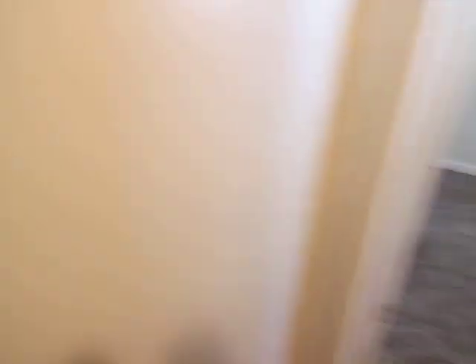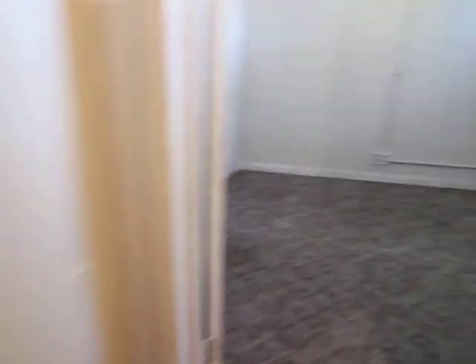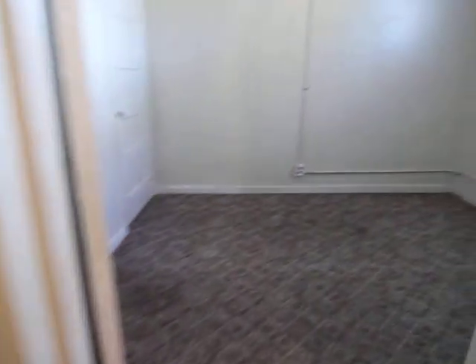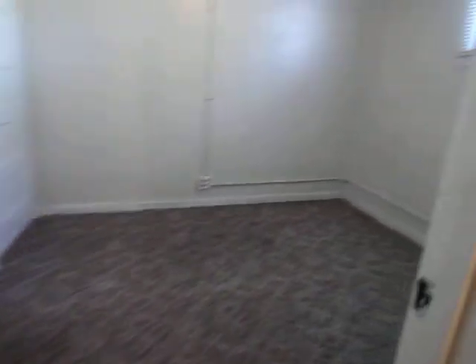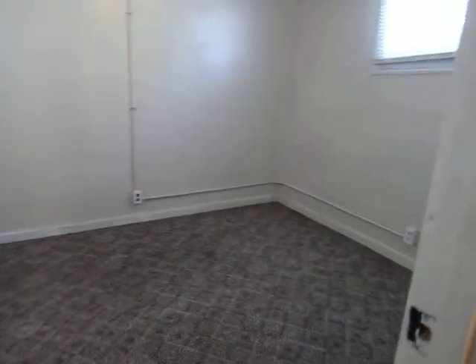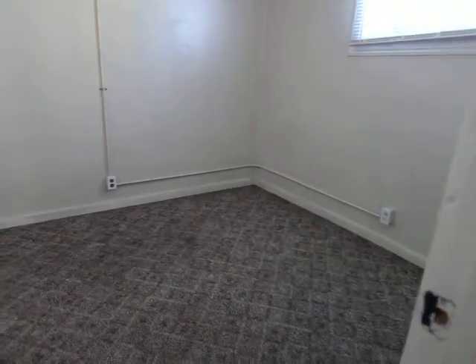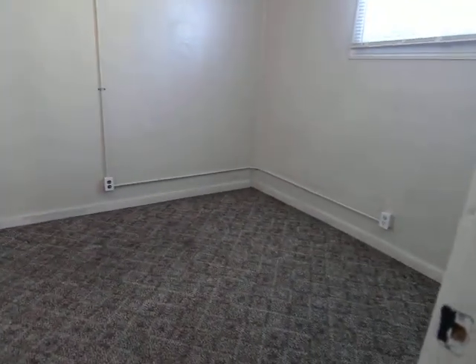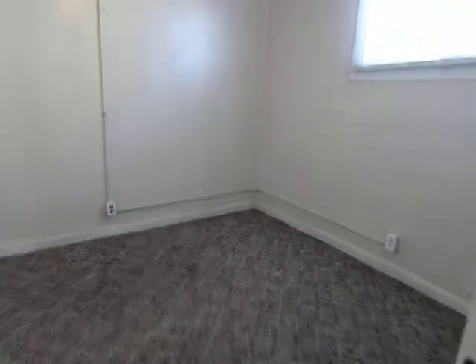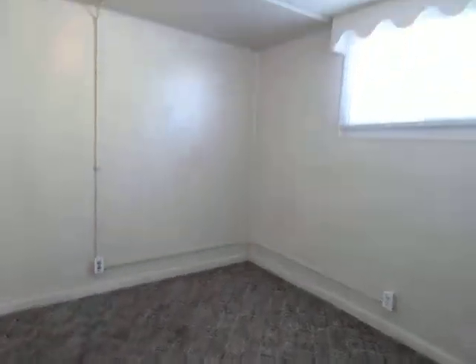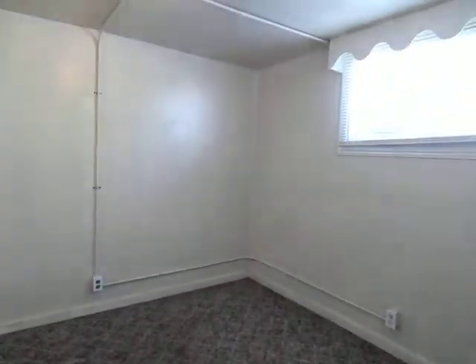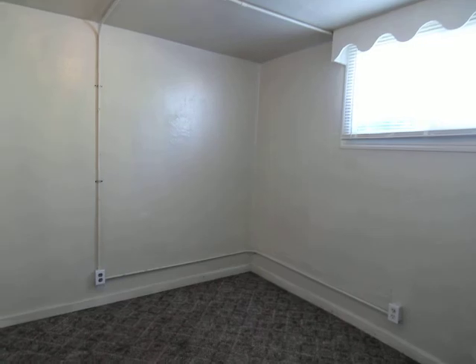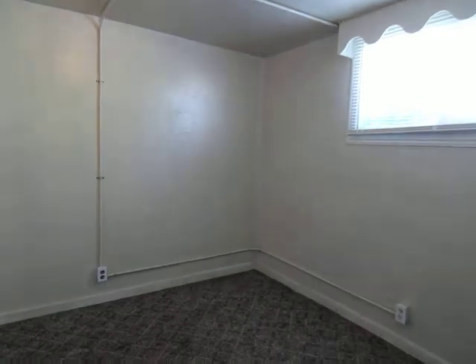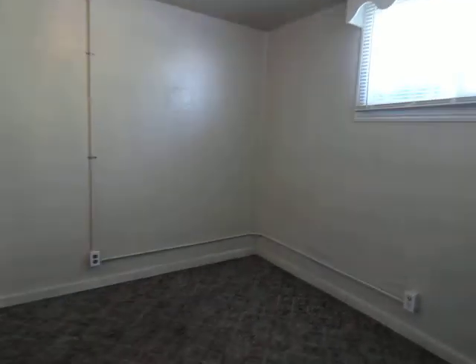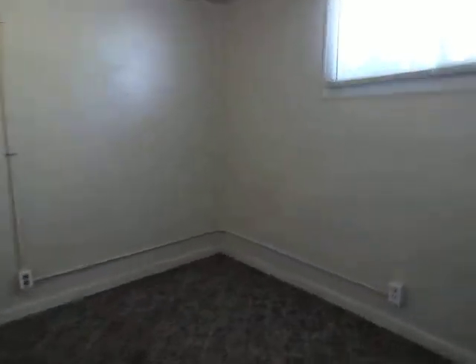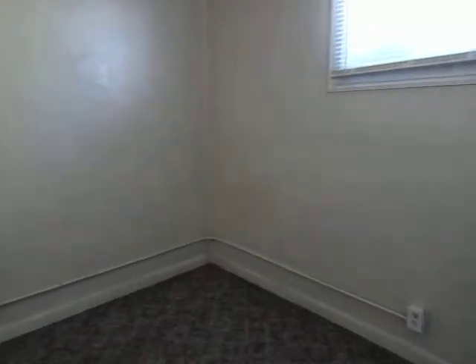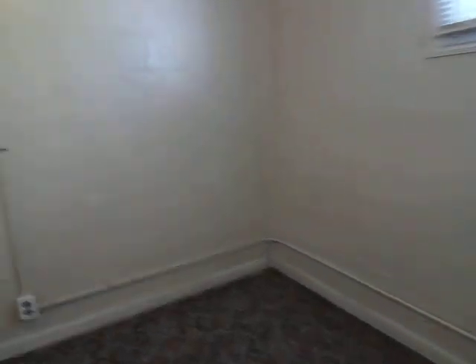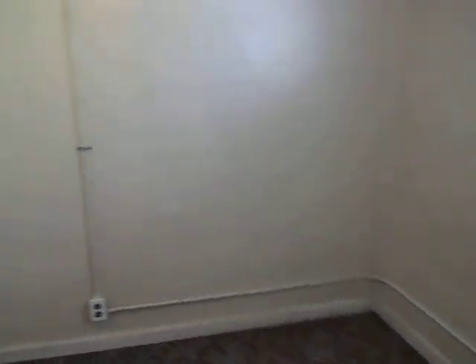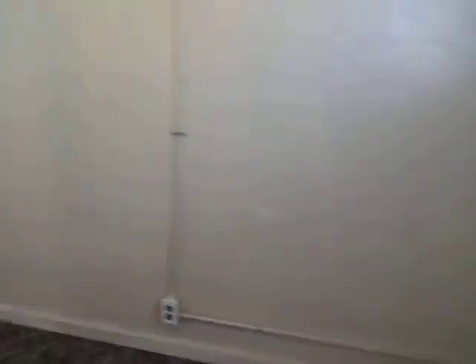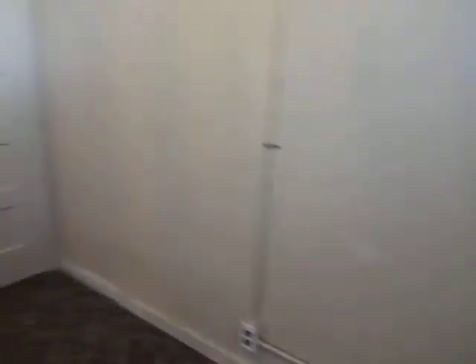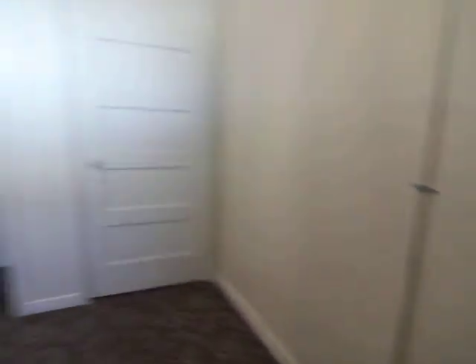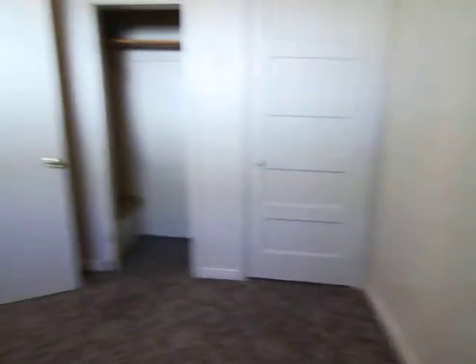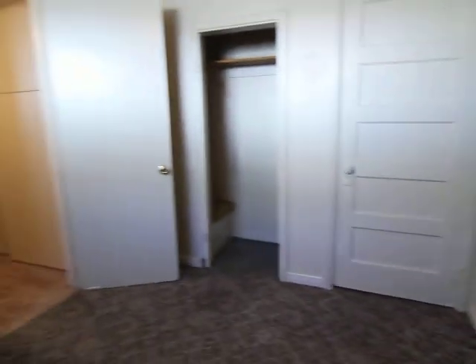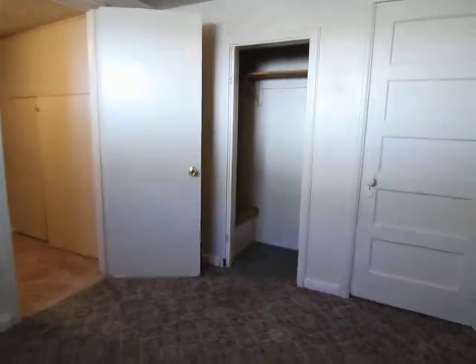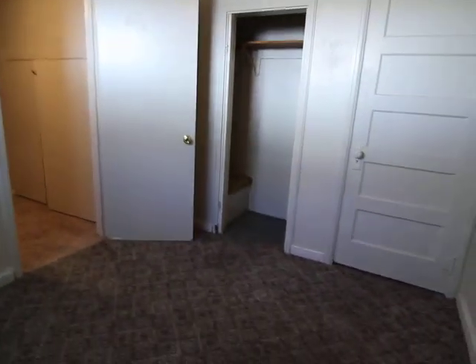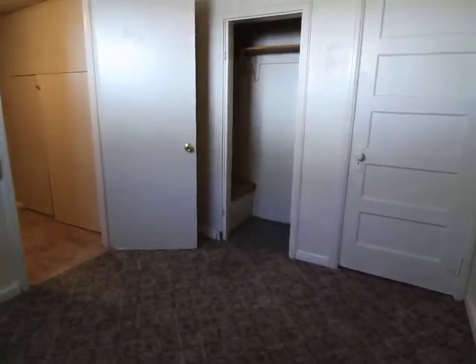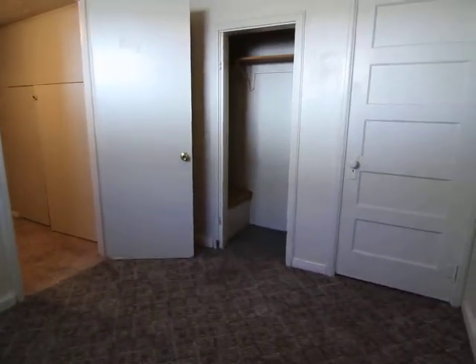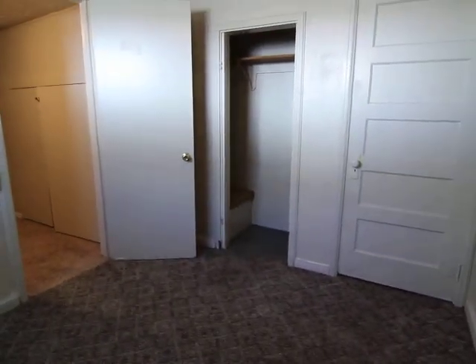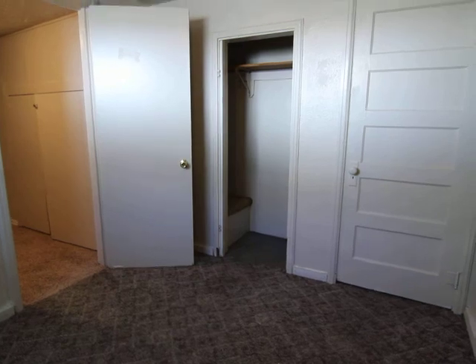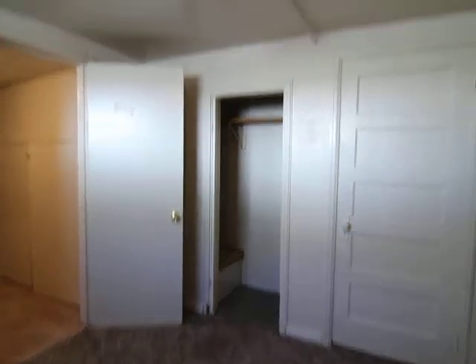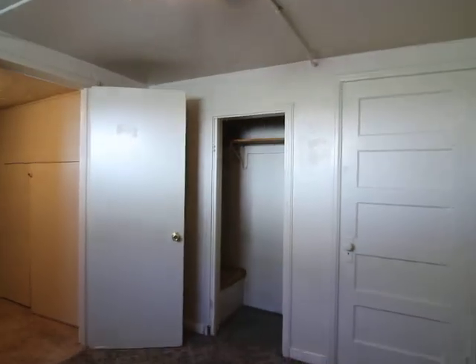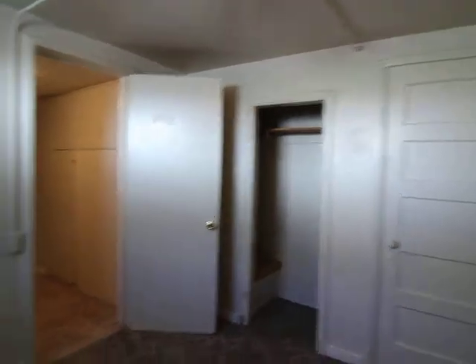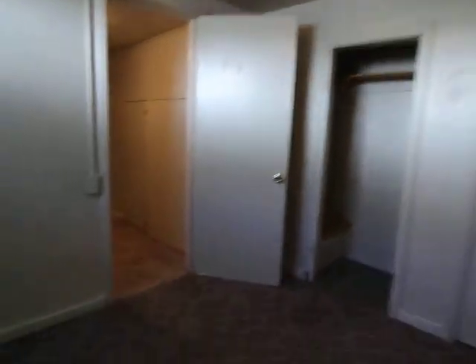And then we have the bedroom. Again, it's quite small — a high-efficiency space. It does have a closet.